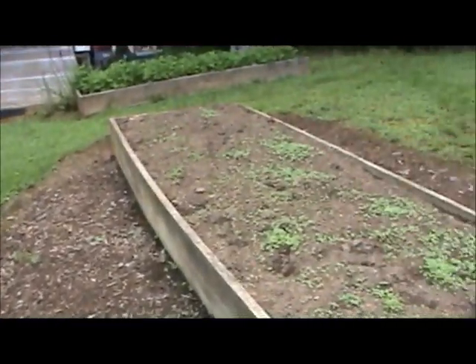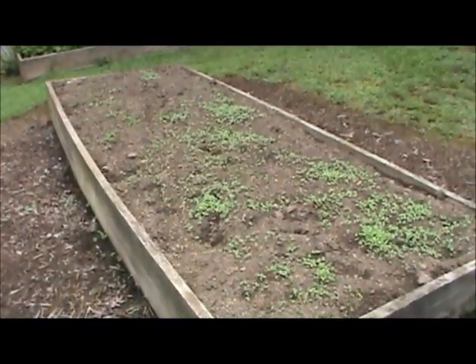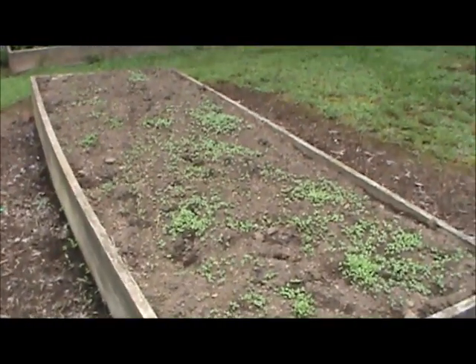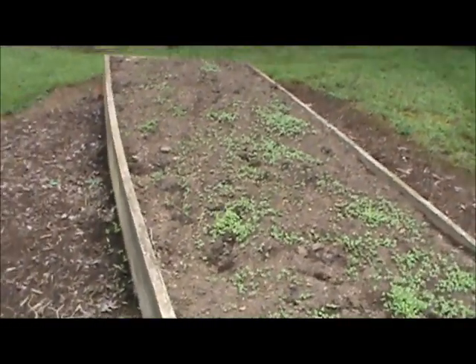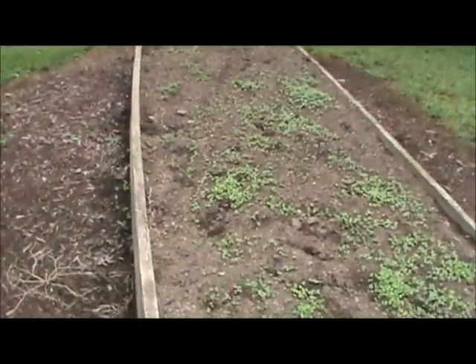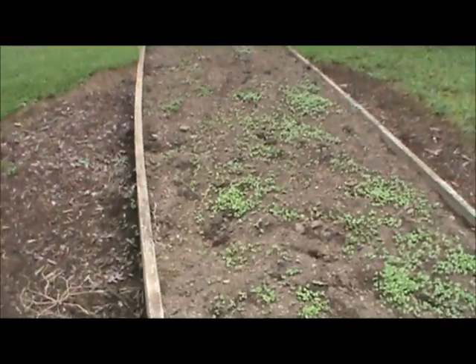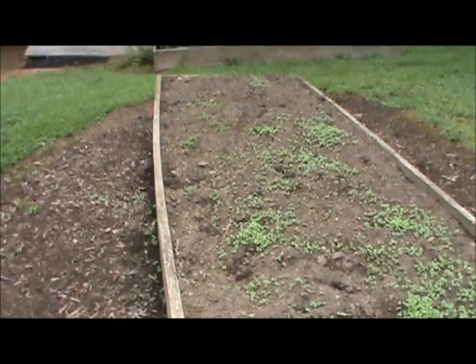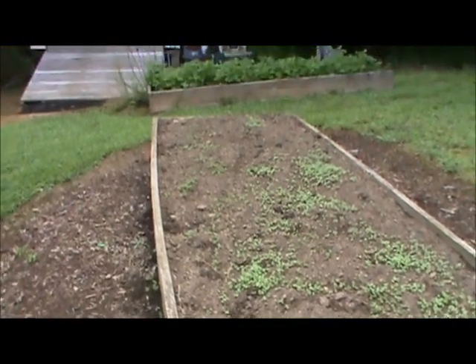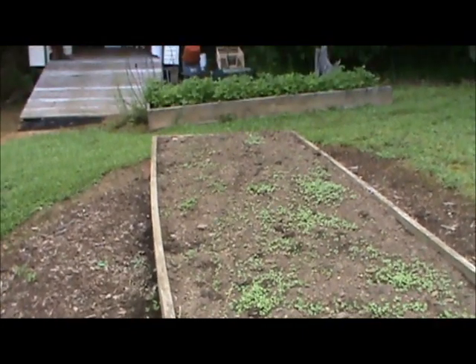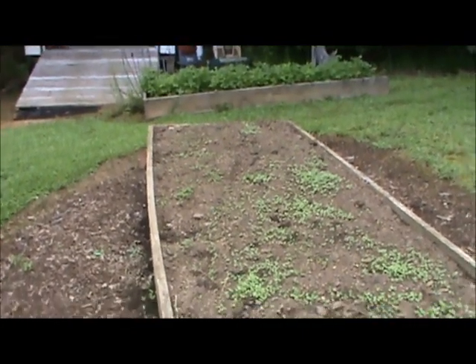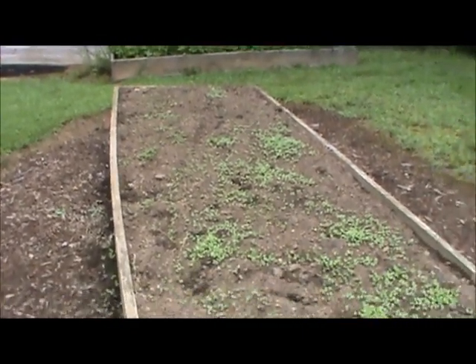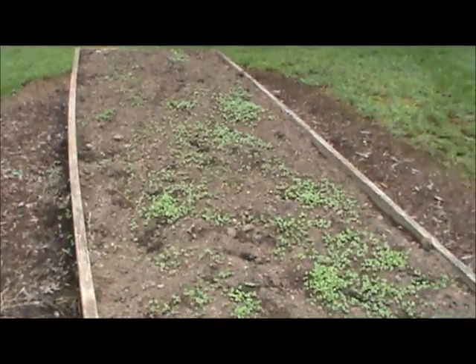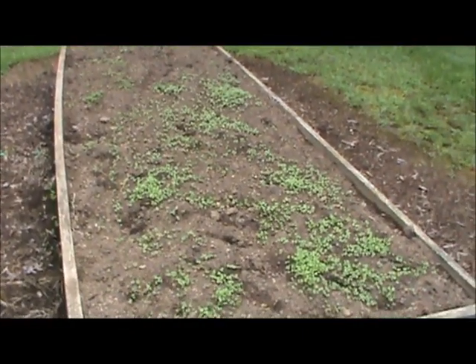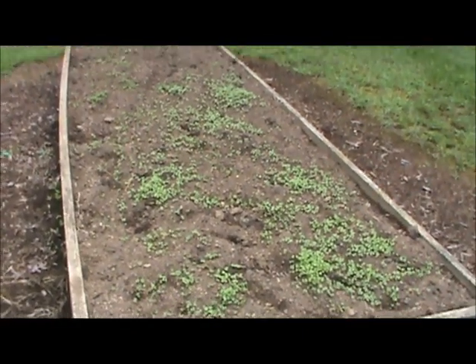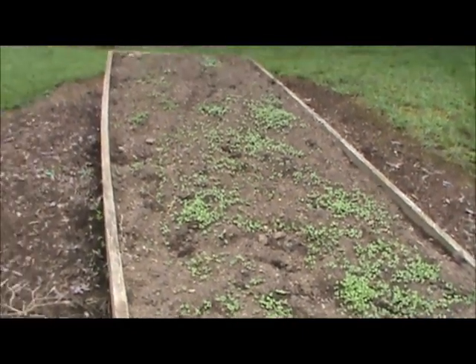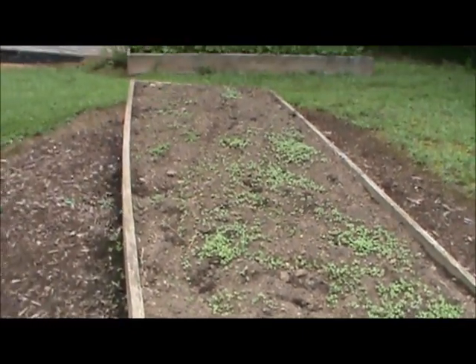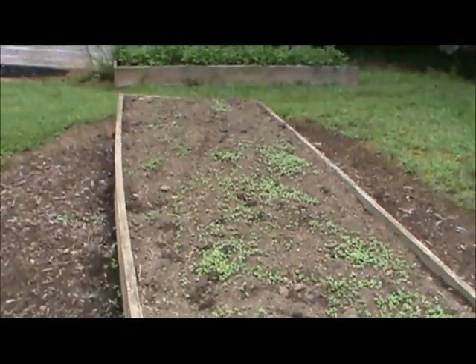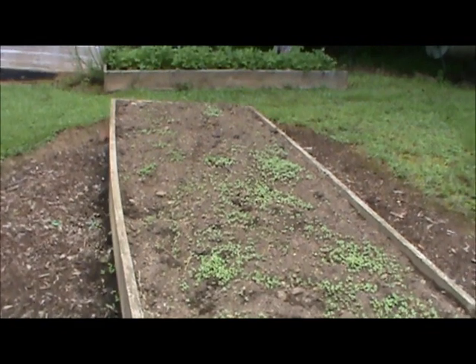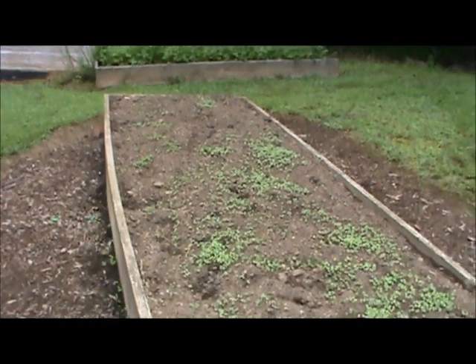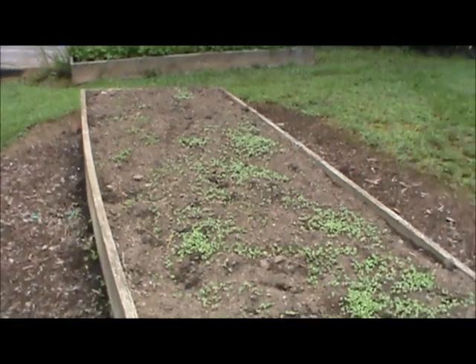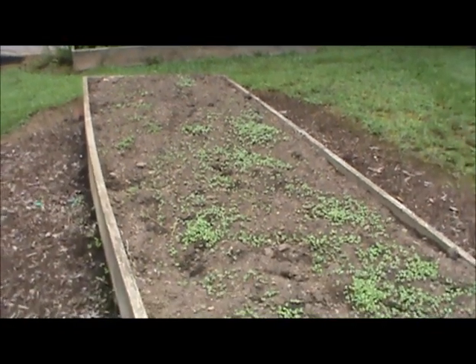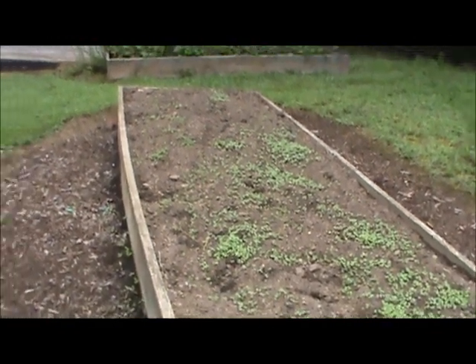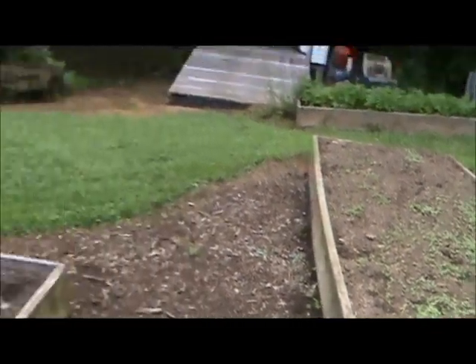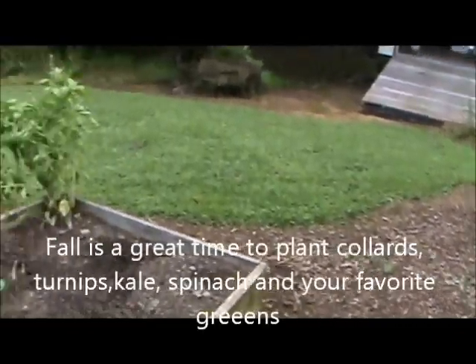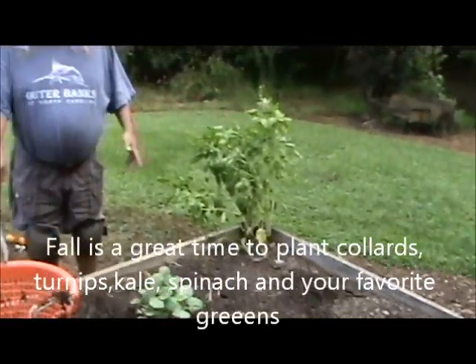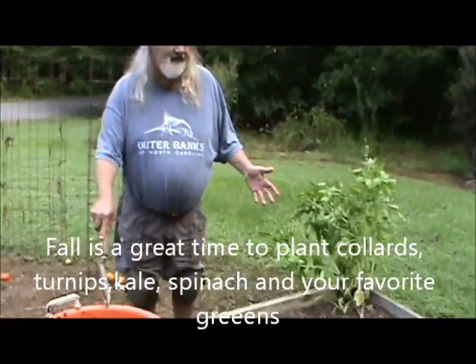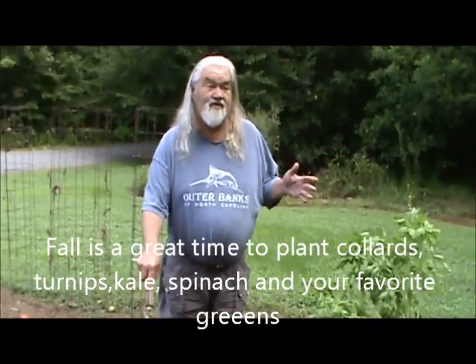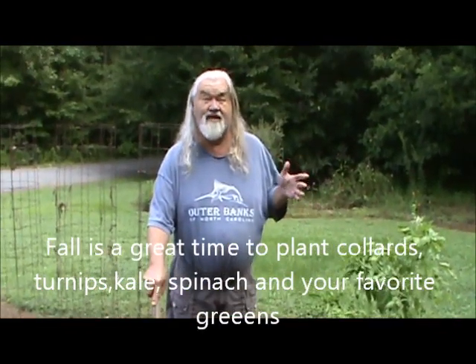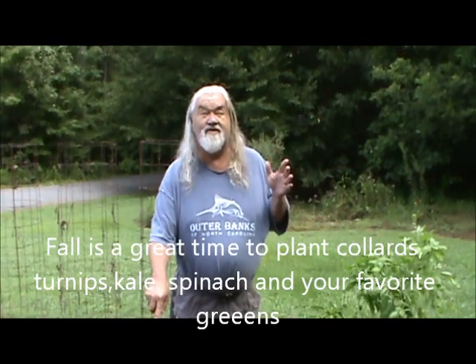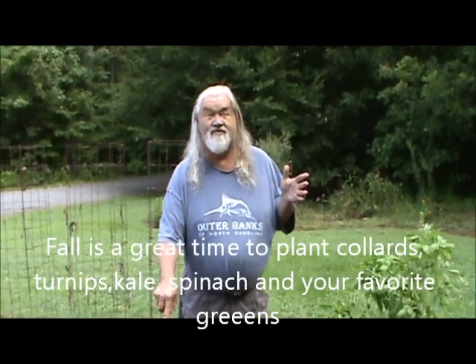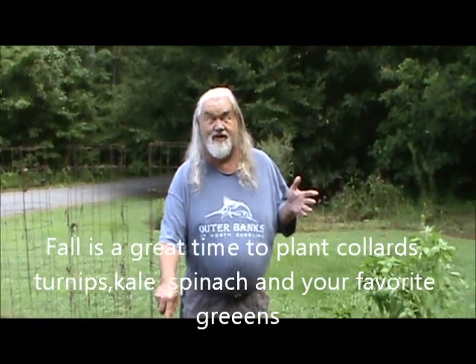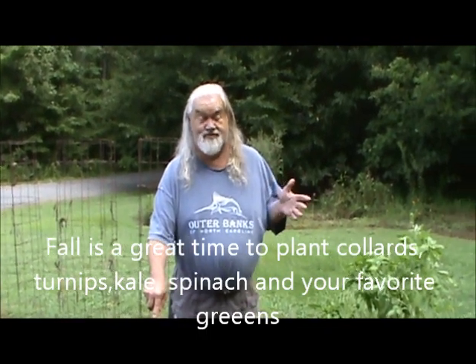We planted them last Saturday and they came up on Monday, but we've been getting plenty of rain and Scooby of course walked through it. So now the deer — thank goodness the deer has held off this year.